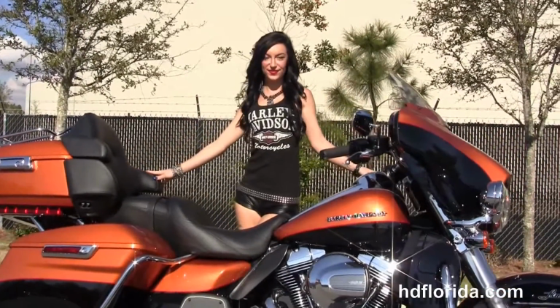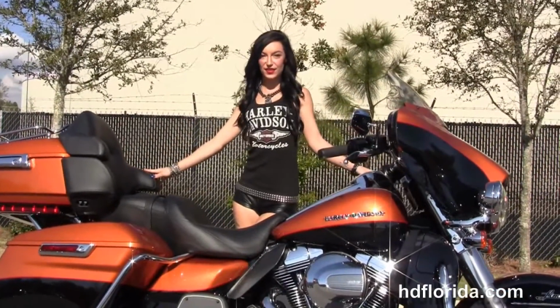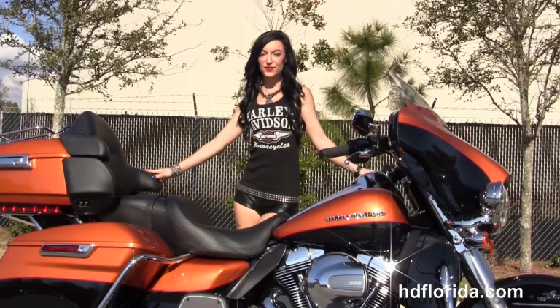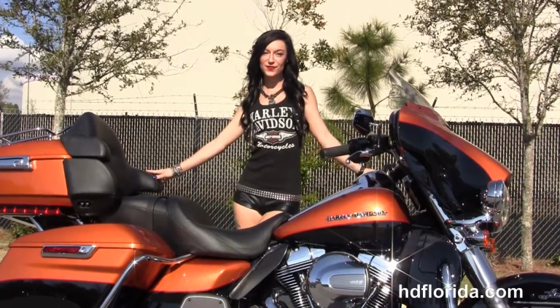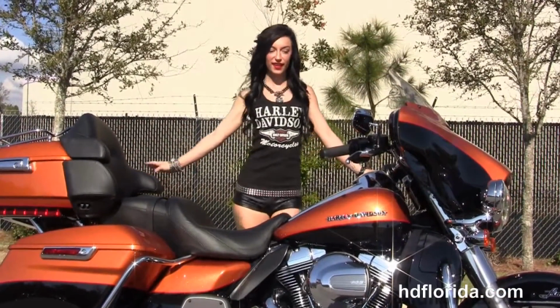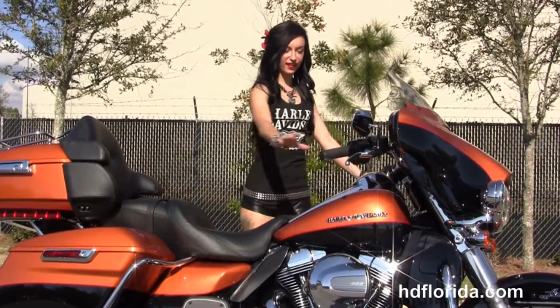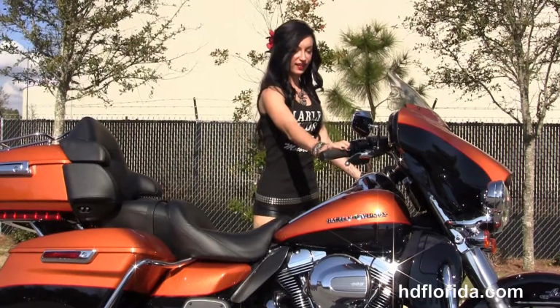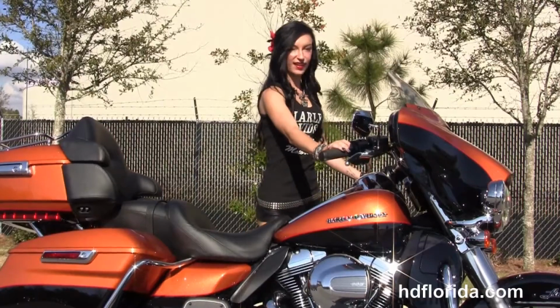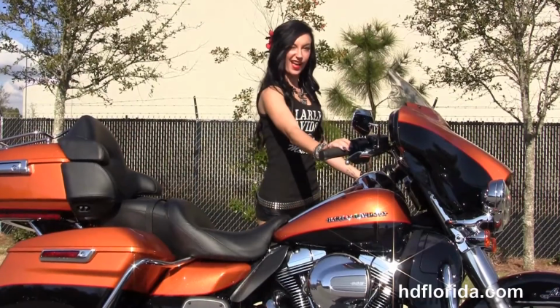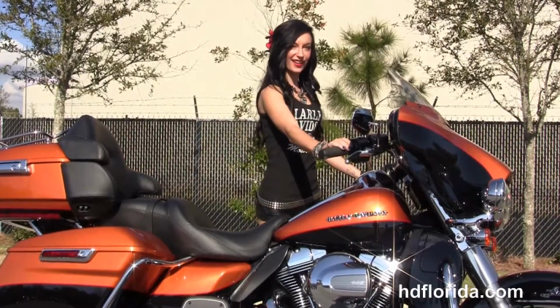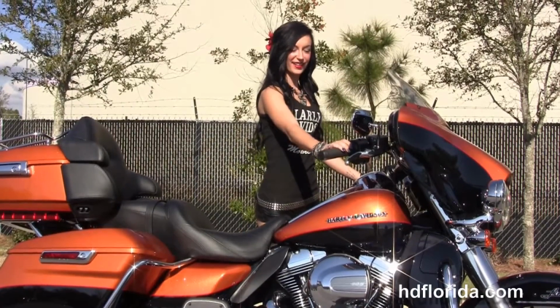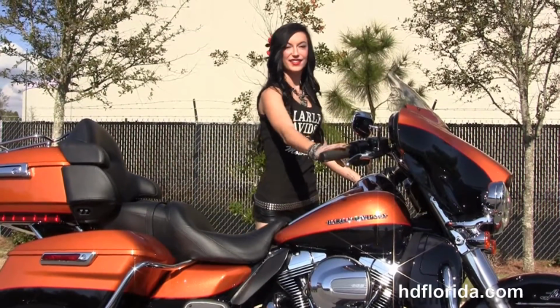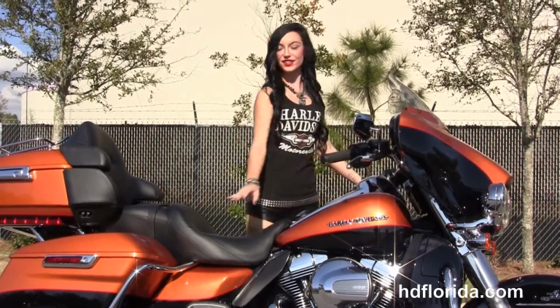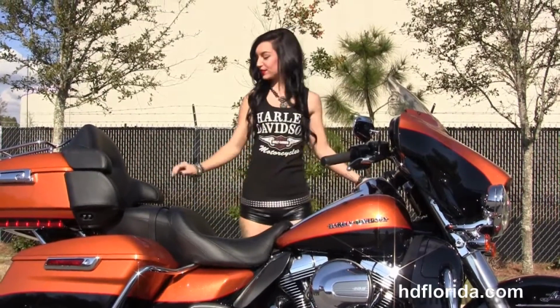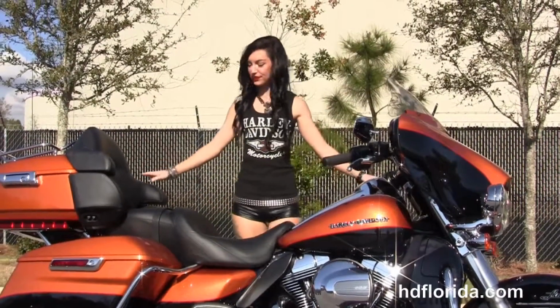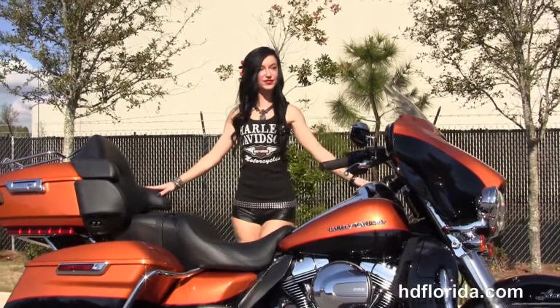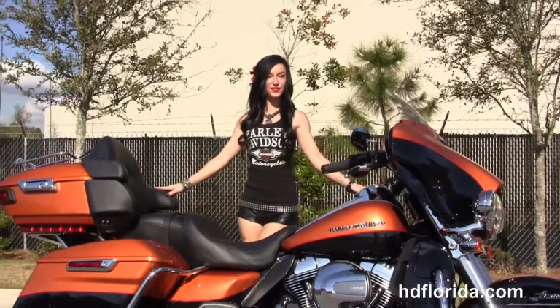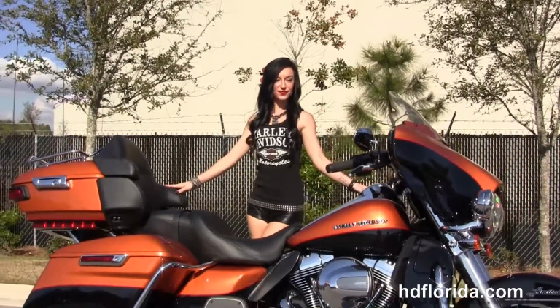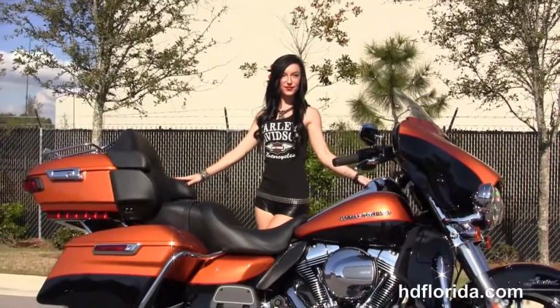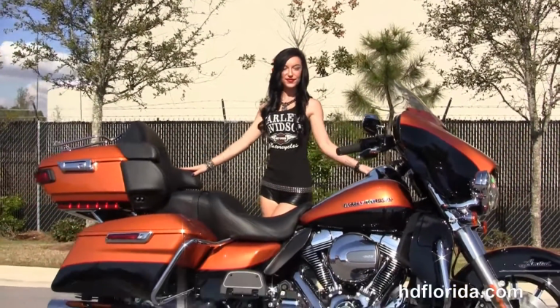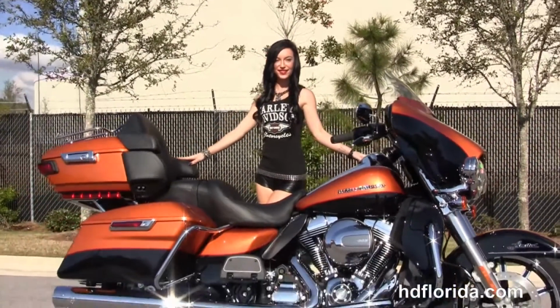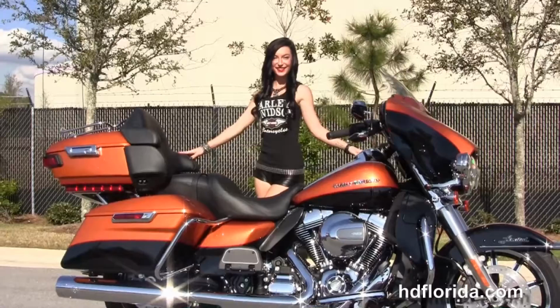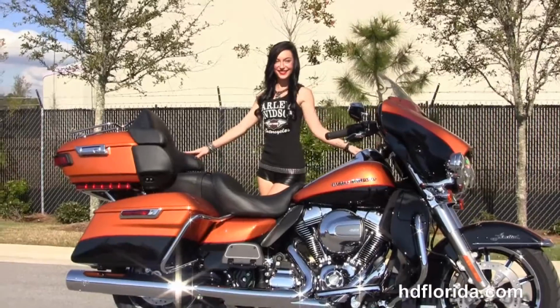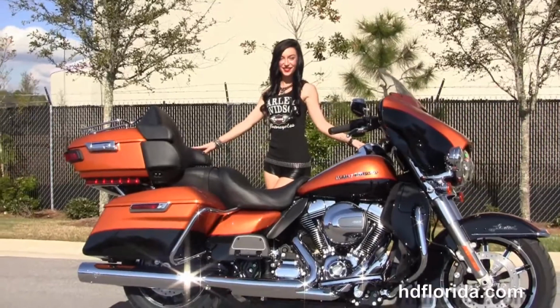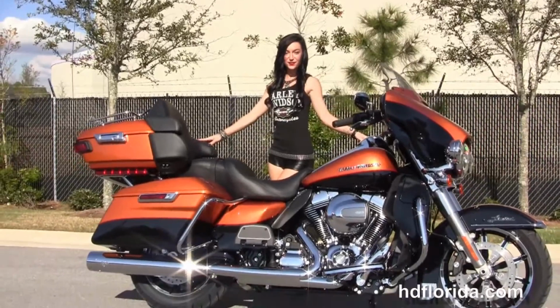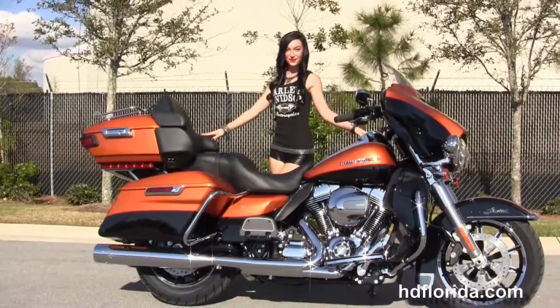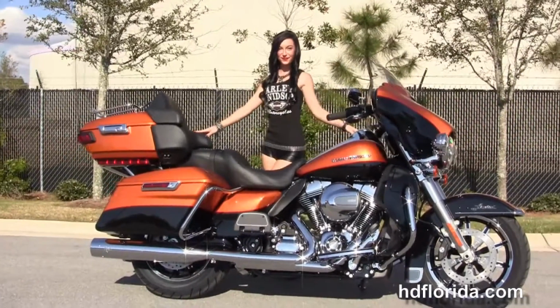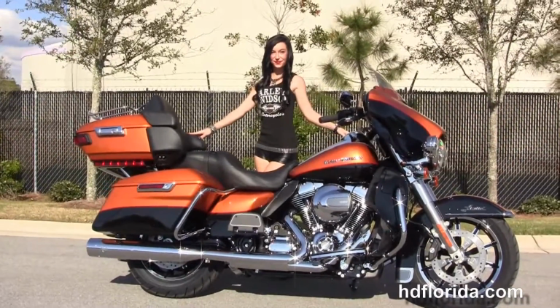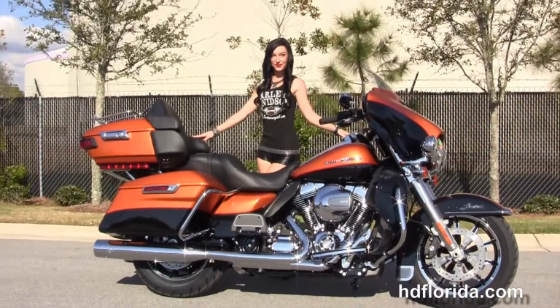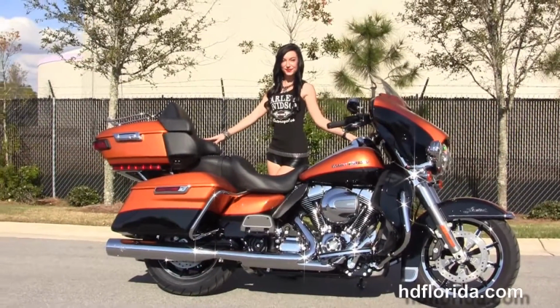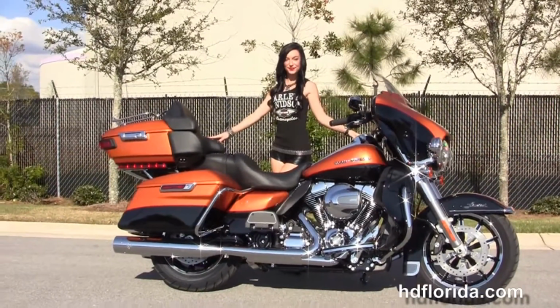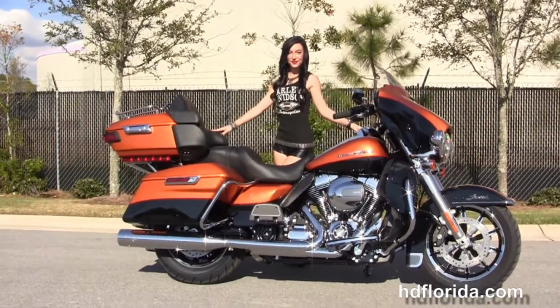Jarrett's going to fire it up for us real quick. This bike also has the upgraded Harley-Davidson wind splitter windshield, and options and accessories on this bike retail over $1,000.